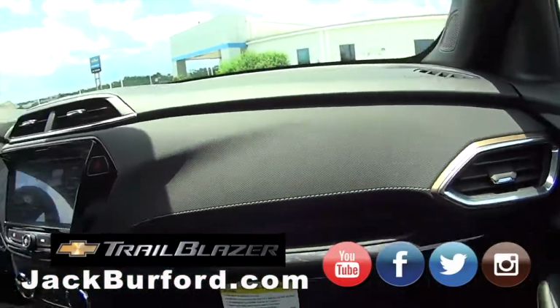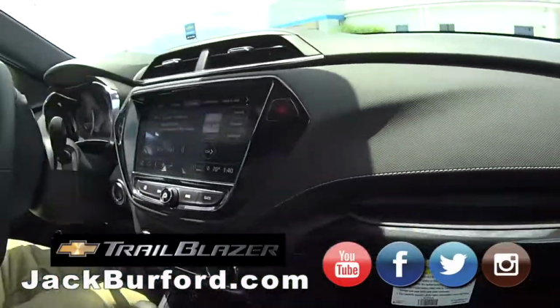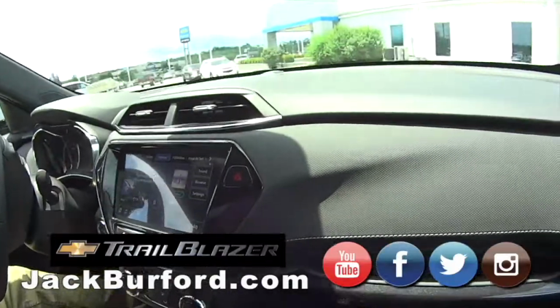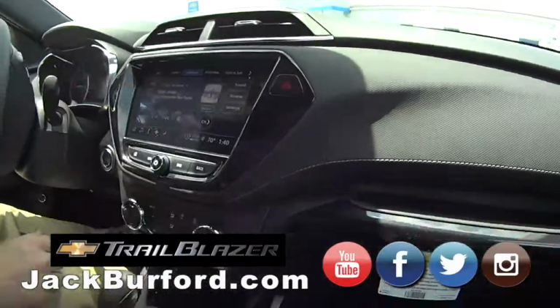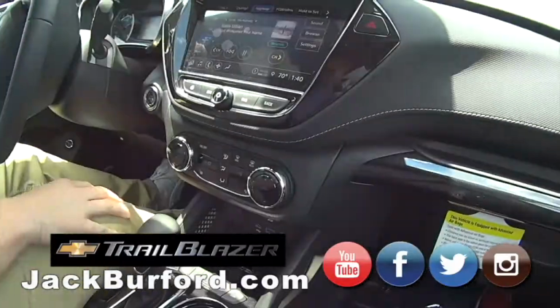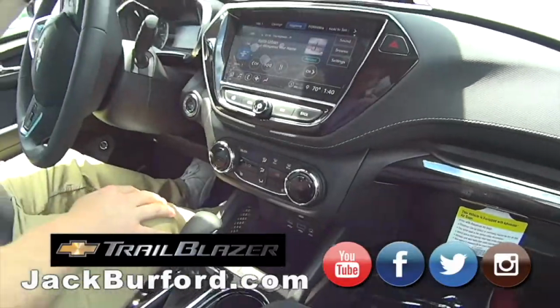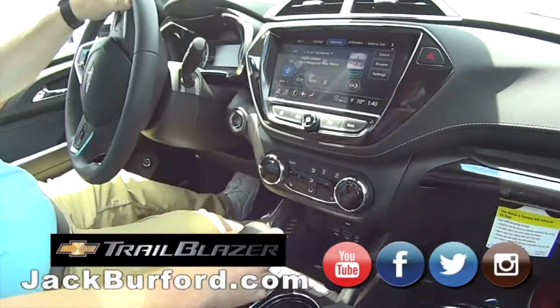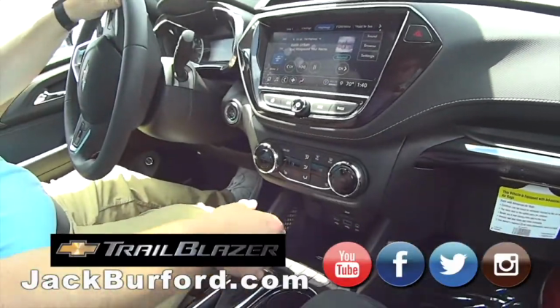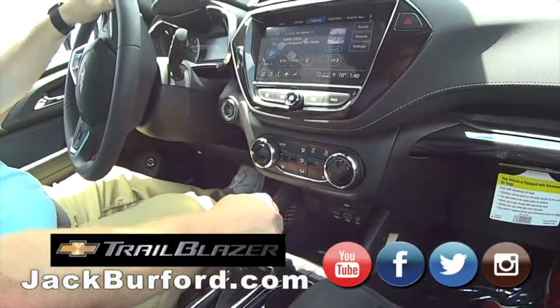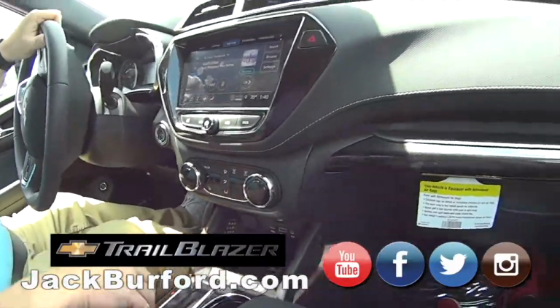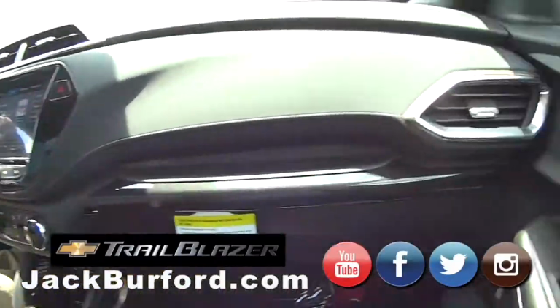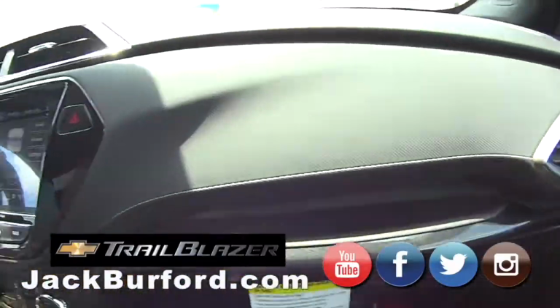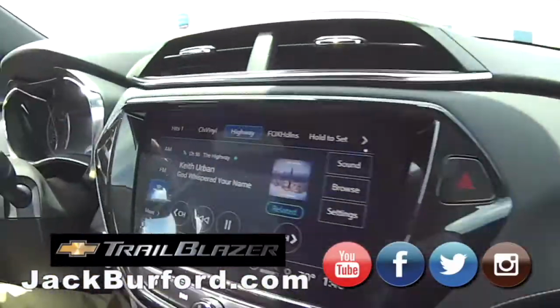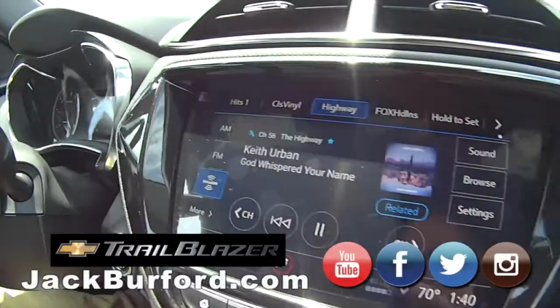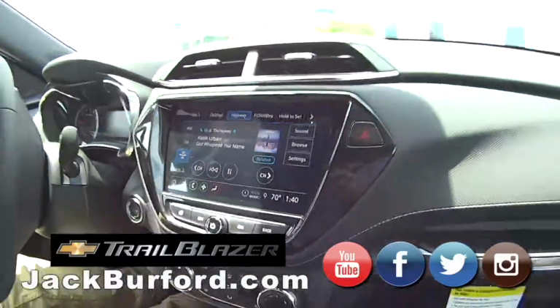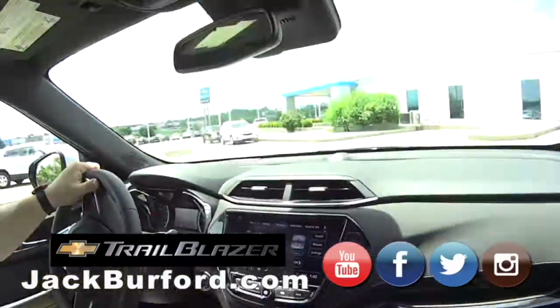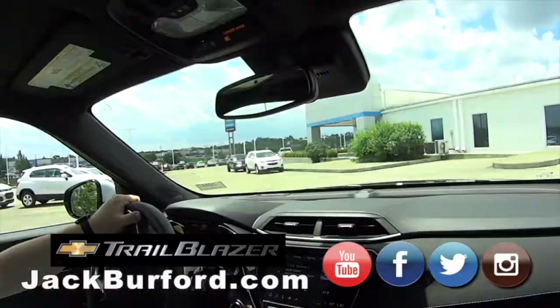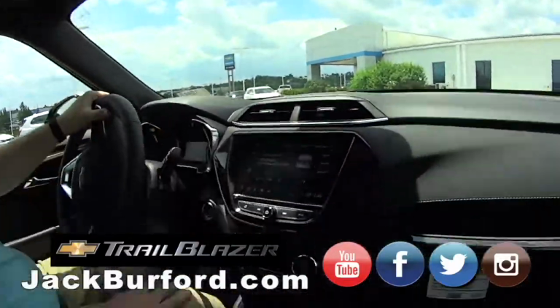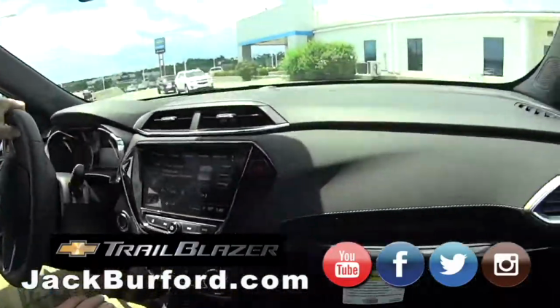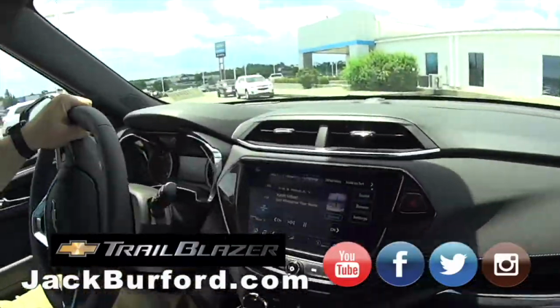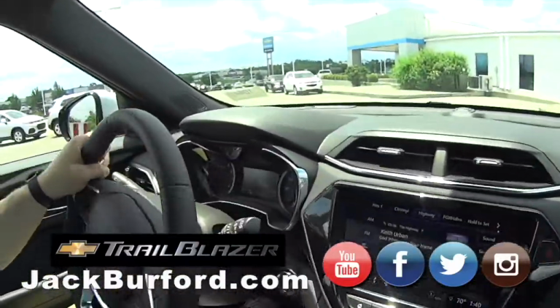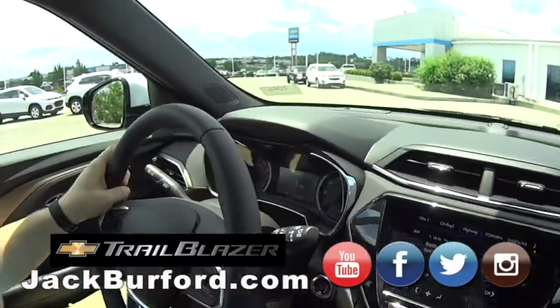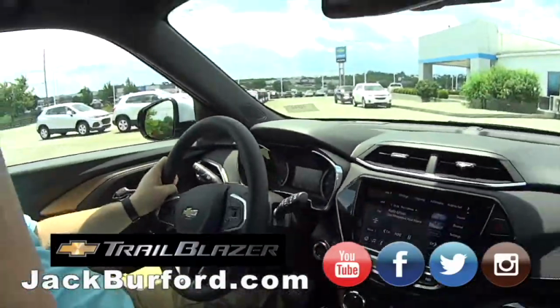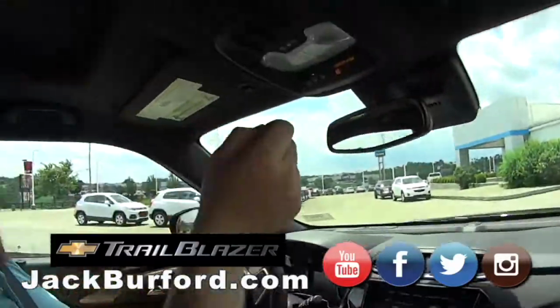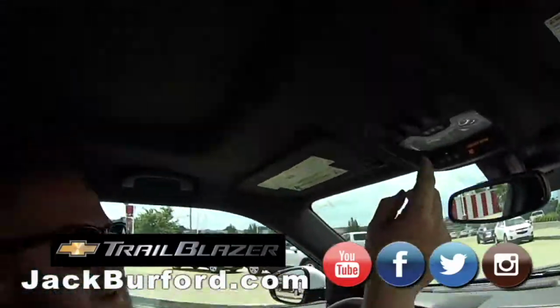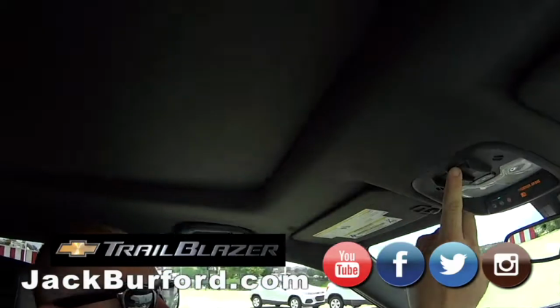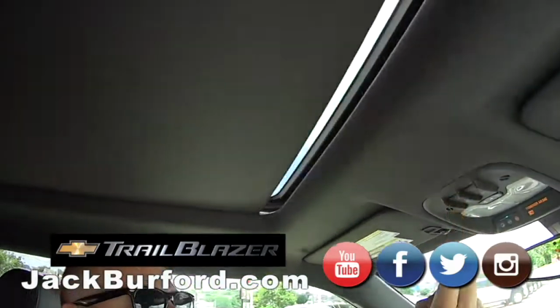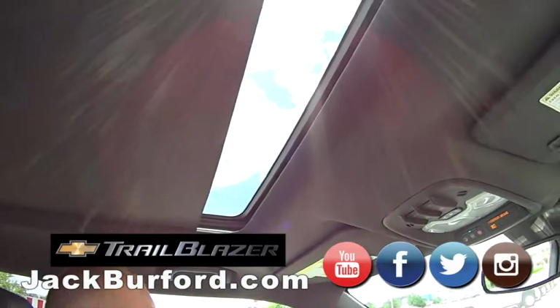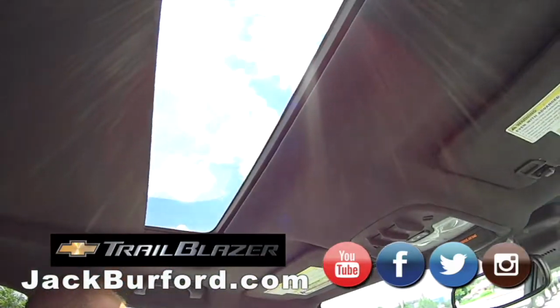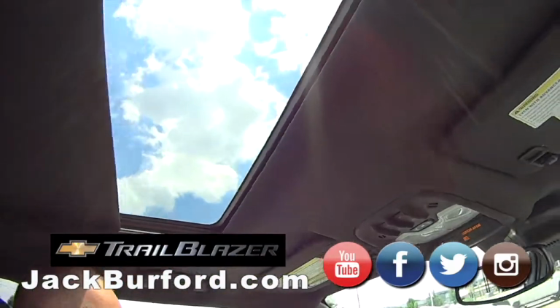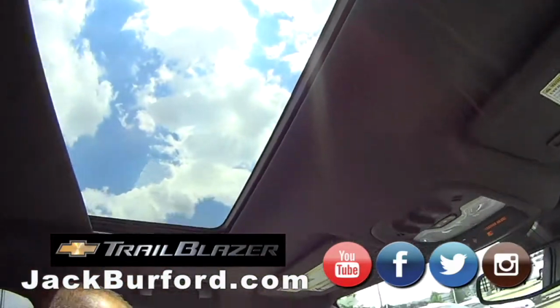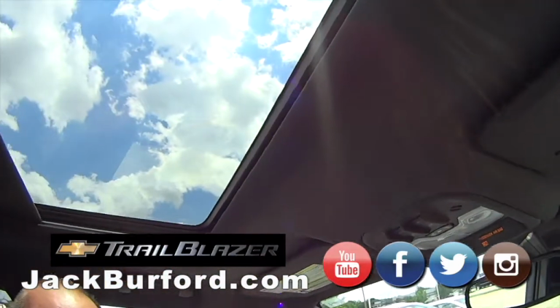Oh look at that interior — gorgeous! The interior is gorgeous, and I'm here to tell you, Randy, it's sweet. It's sporty. It is really sporty — look at that!